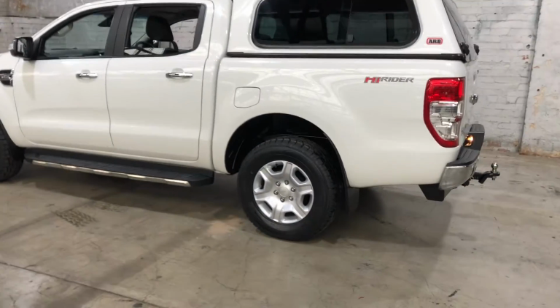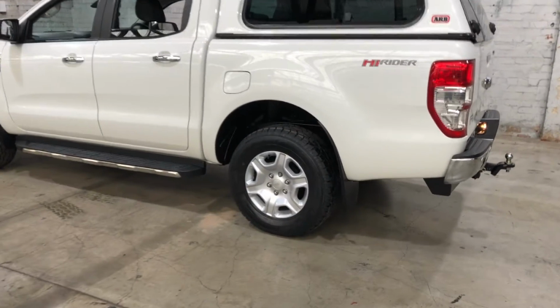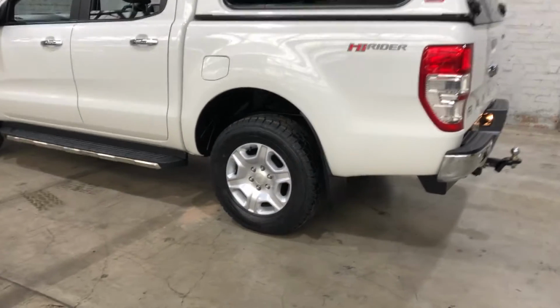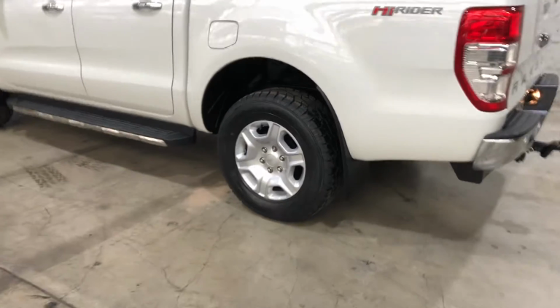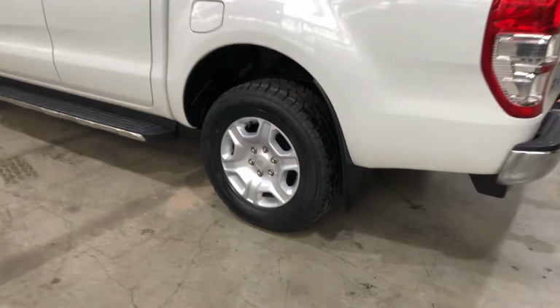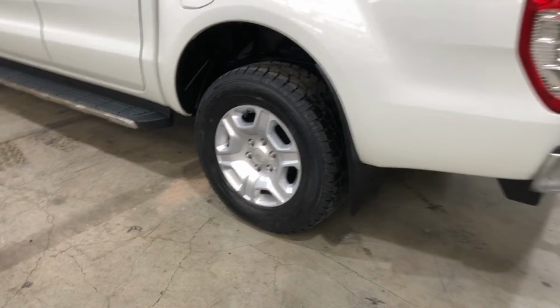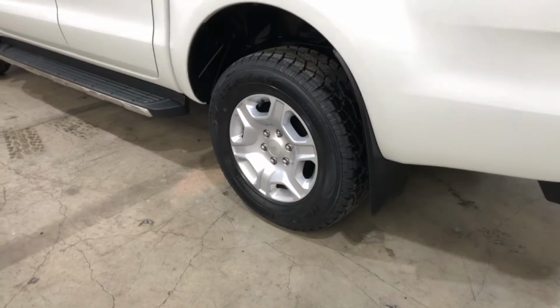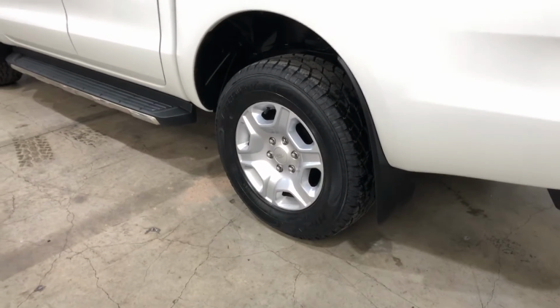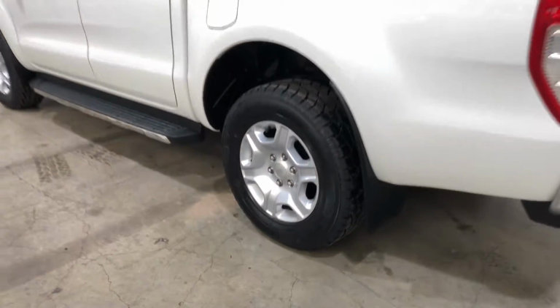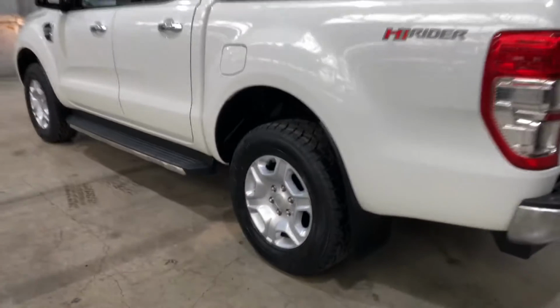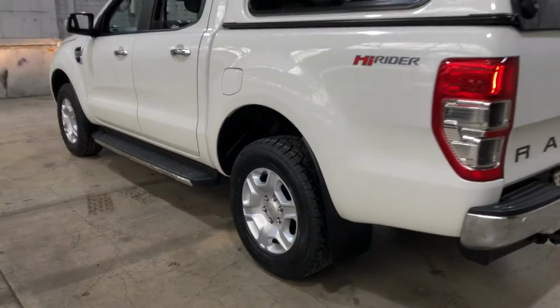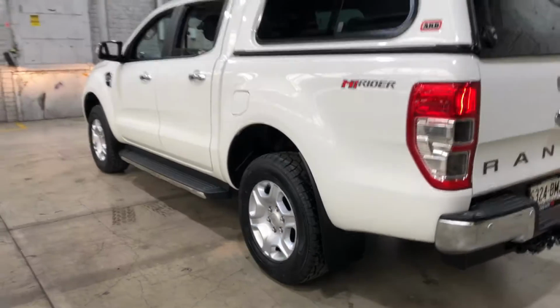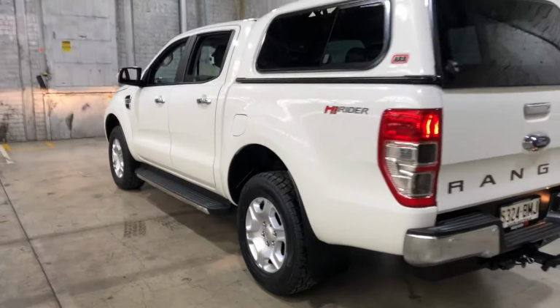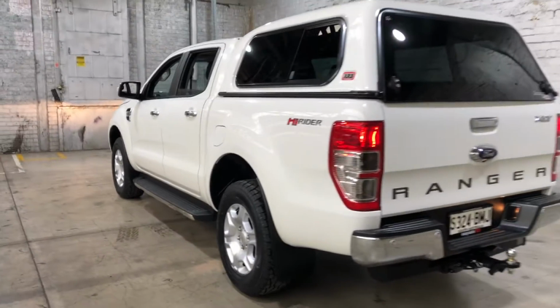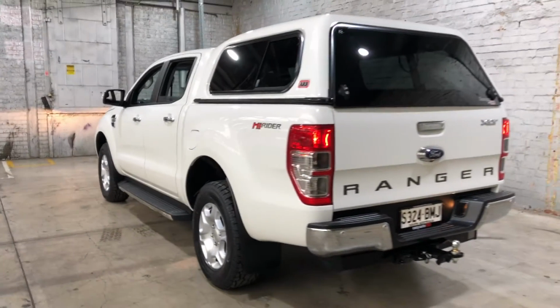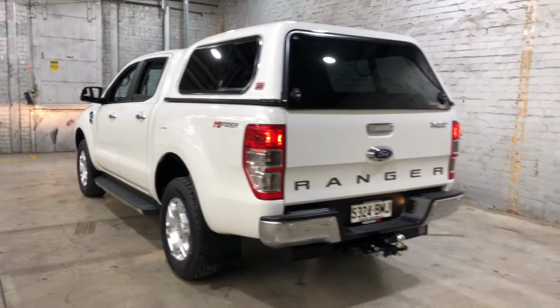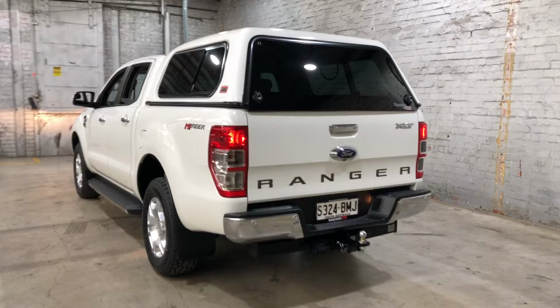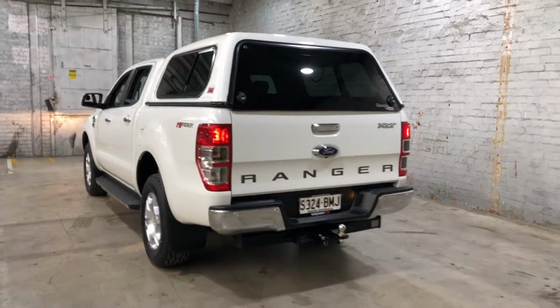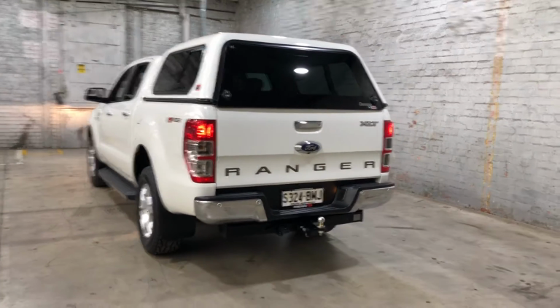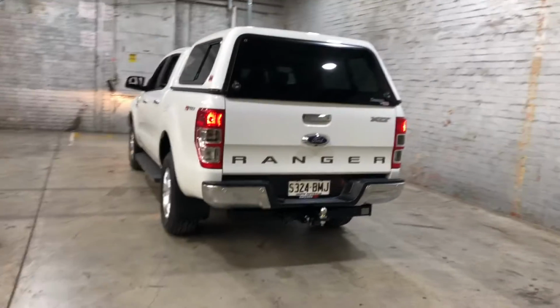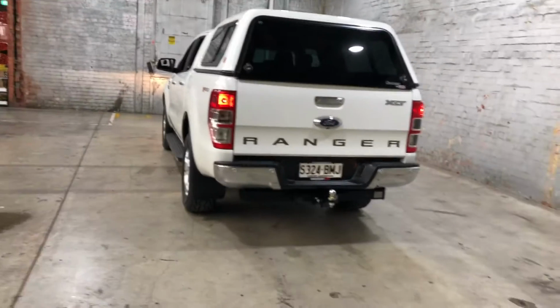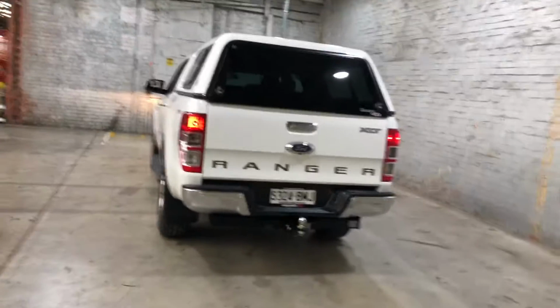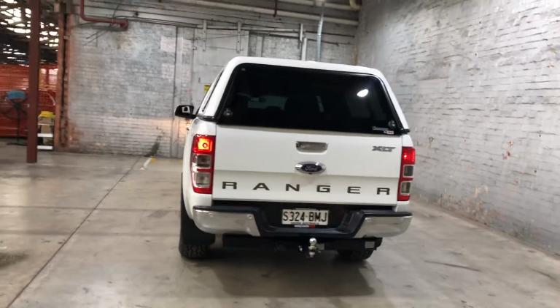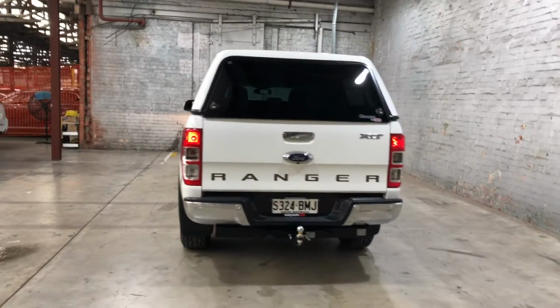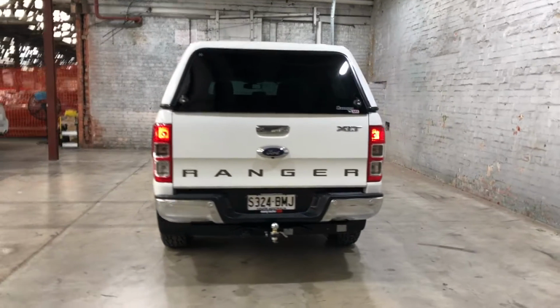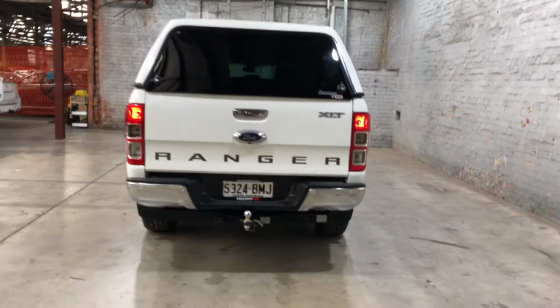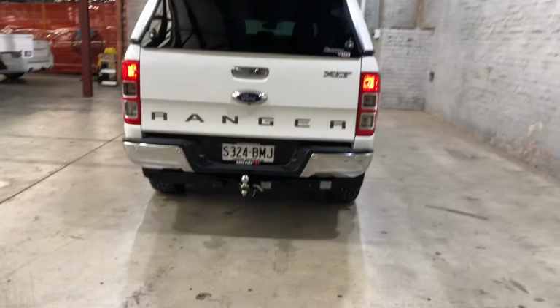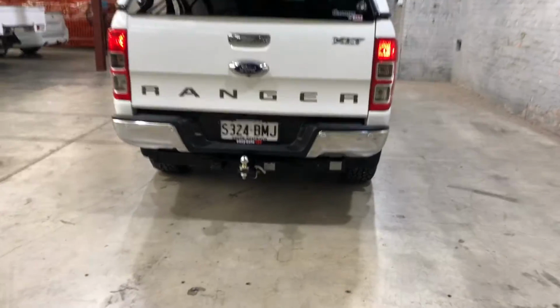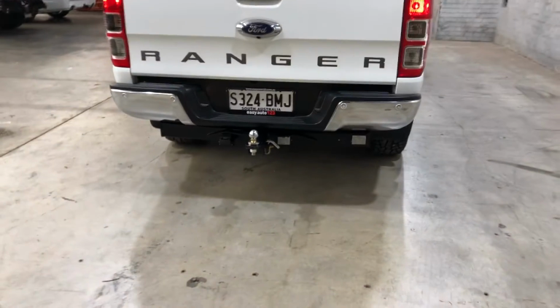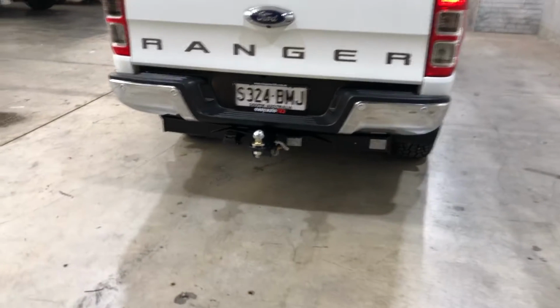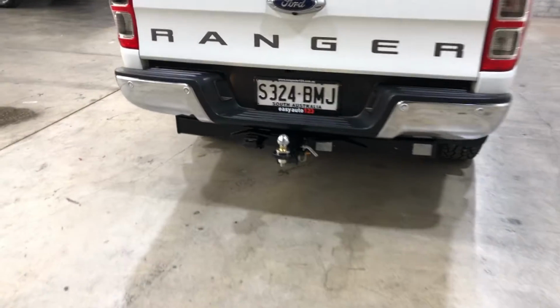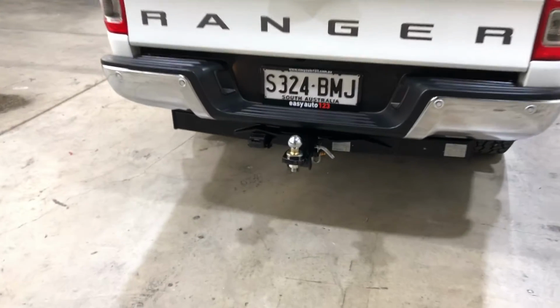As you can see, this car comes equipped with original 17-inch alloy wheels and plenty of tread on all four tyres. It also comes with side foot steps. At the back you can see that the car has been fitted with rear parking sensors. It has also been fitted with a tow bar where the tow capacity is up to 3.5 tonnes.